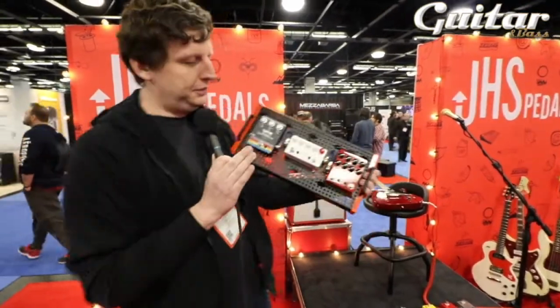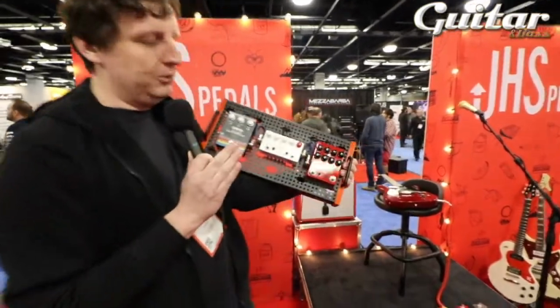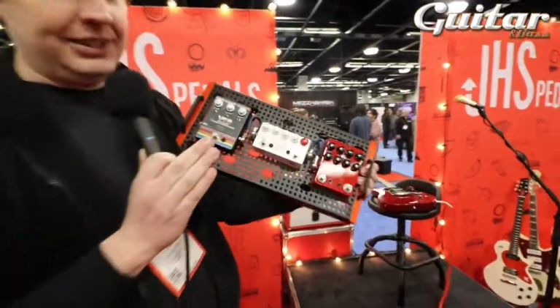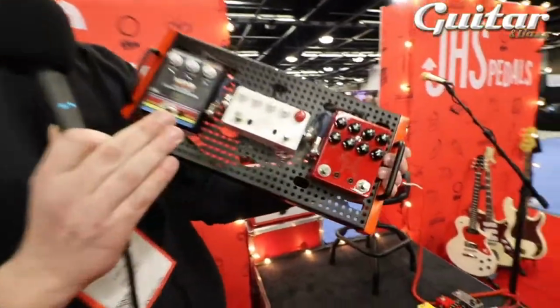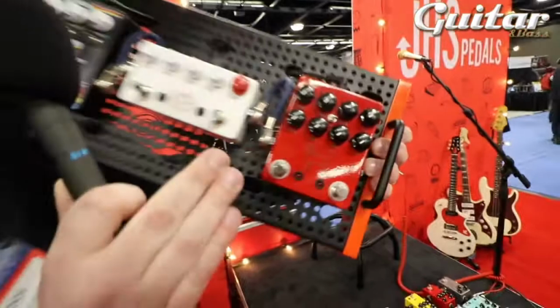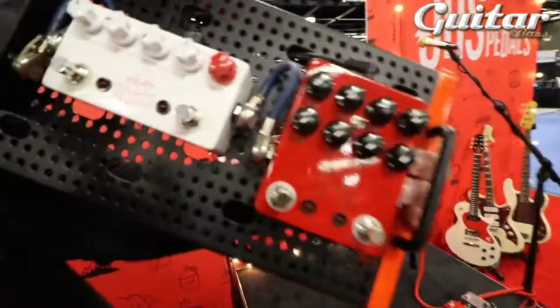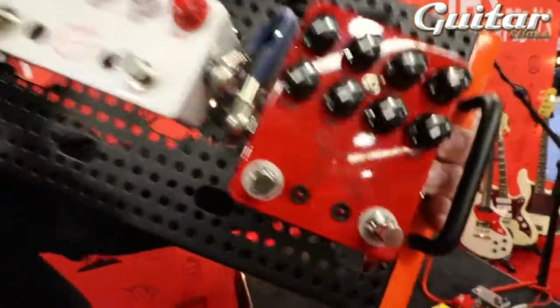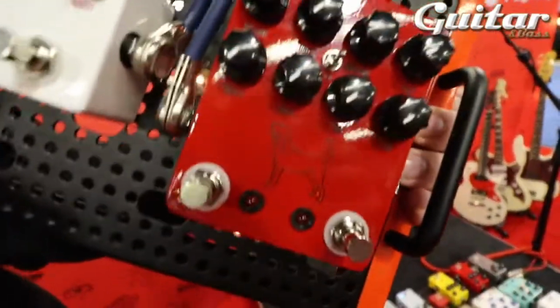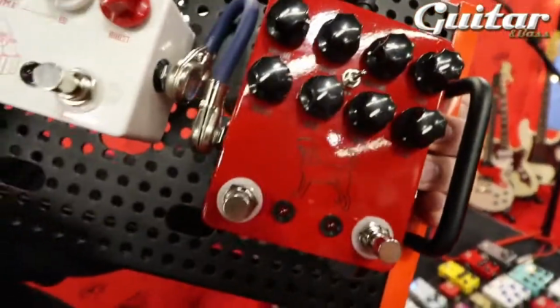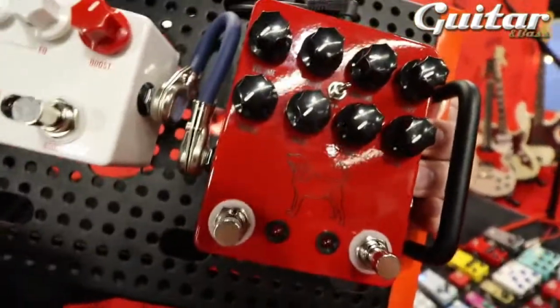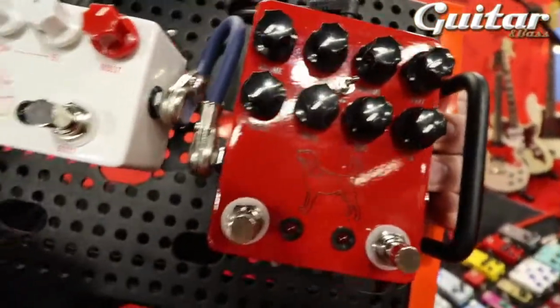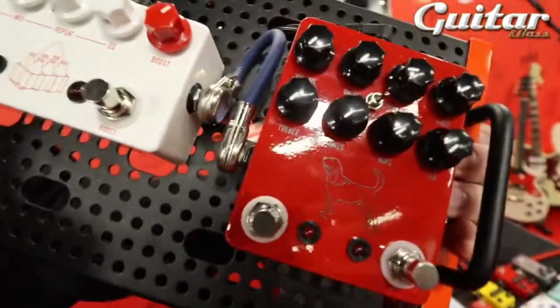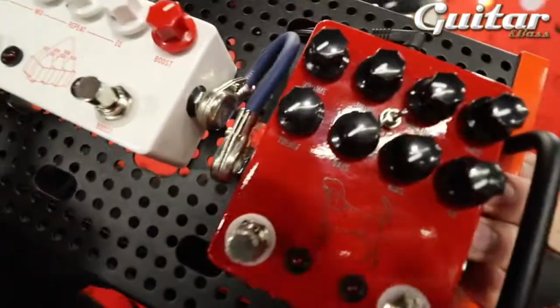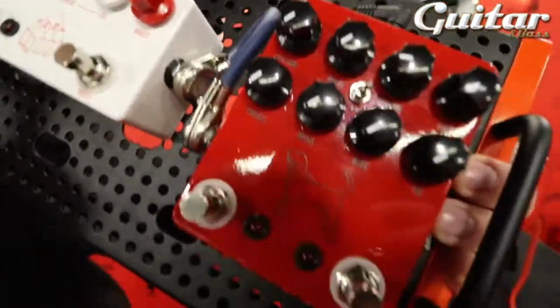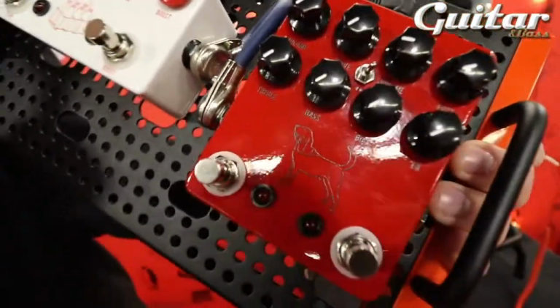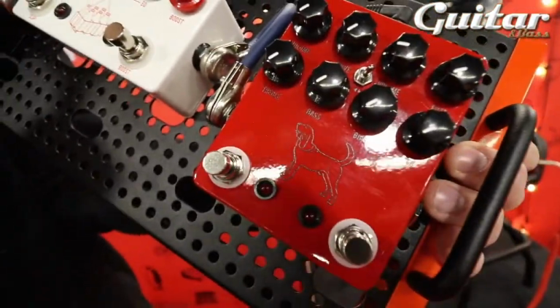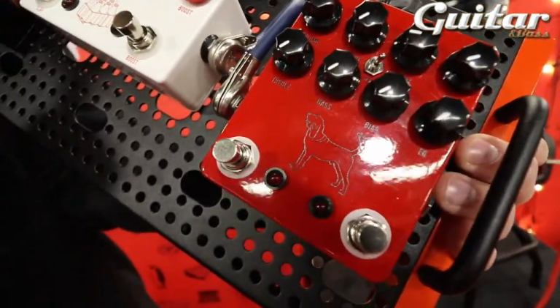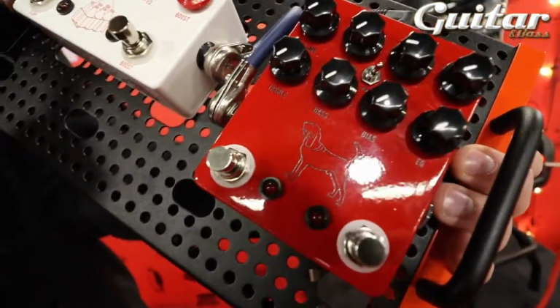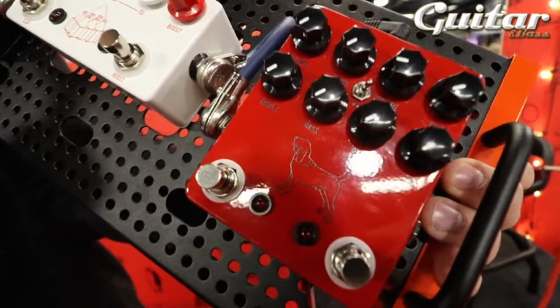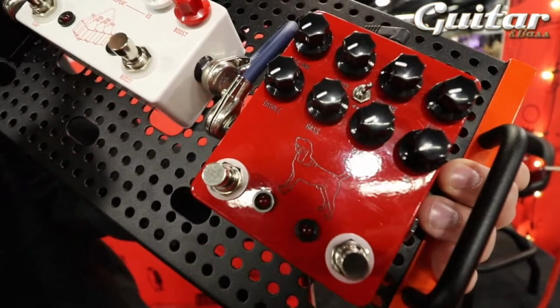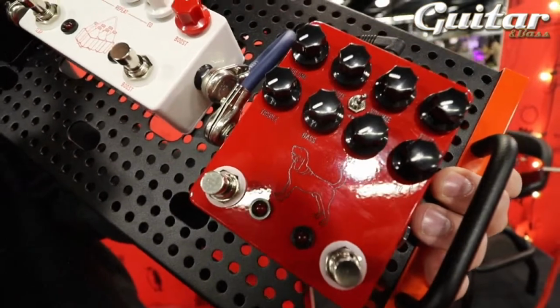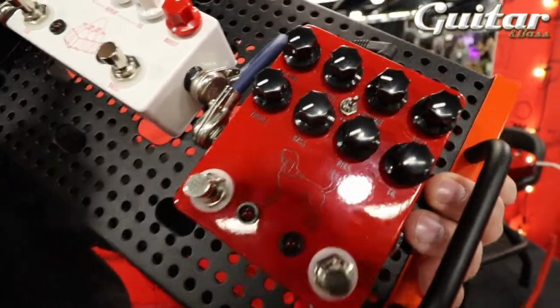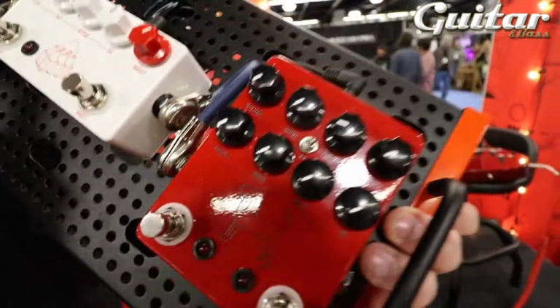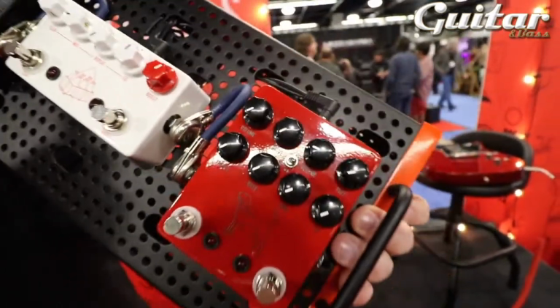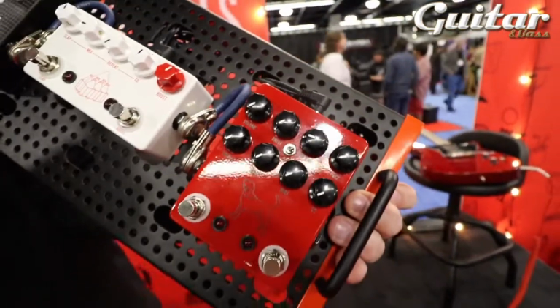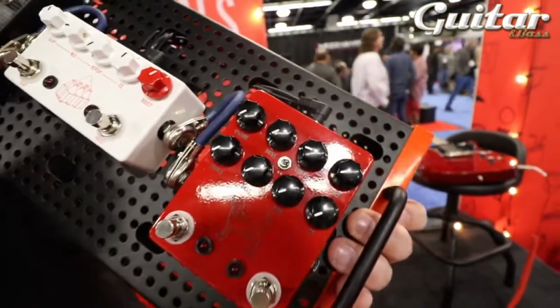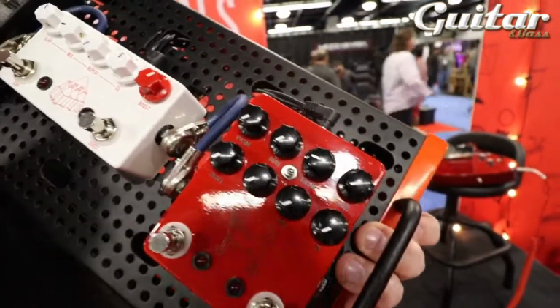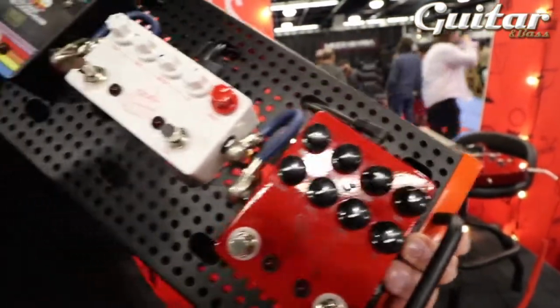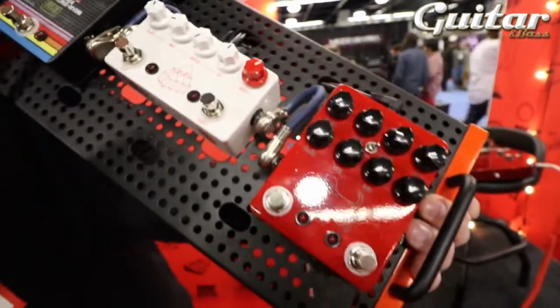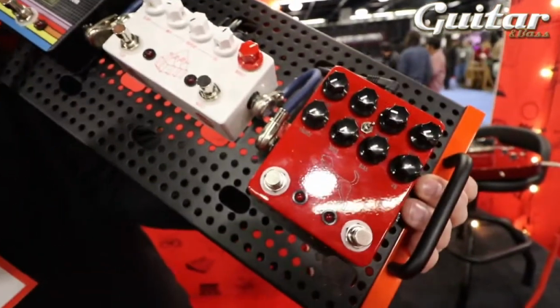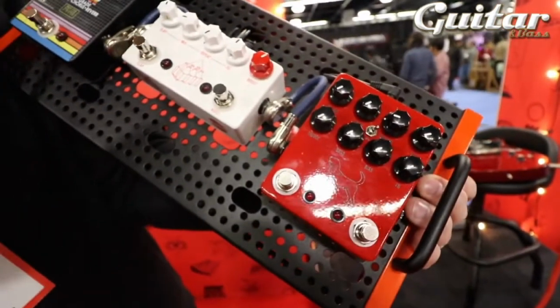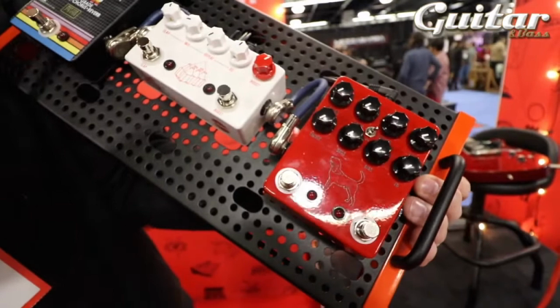From right to left, we have the Calhoun. That is the Mike Campbell Signature Pedal. It's version 2, which means it's unlimited and not limited to any quantity. So that's exciting.